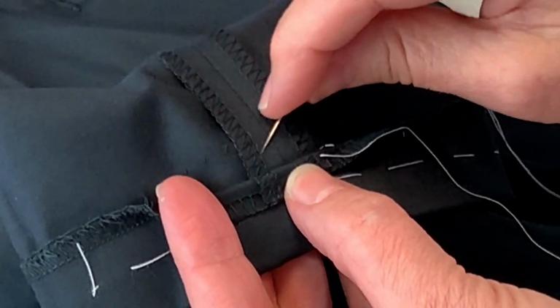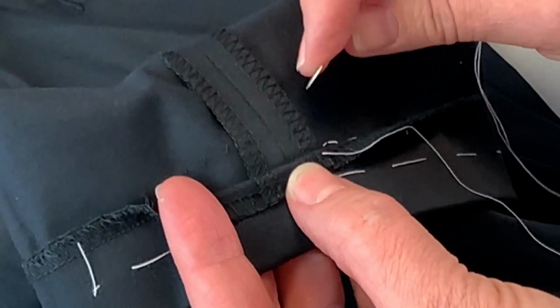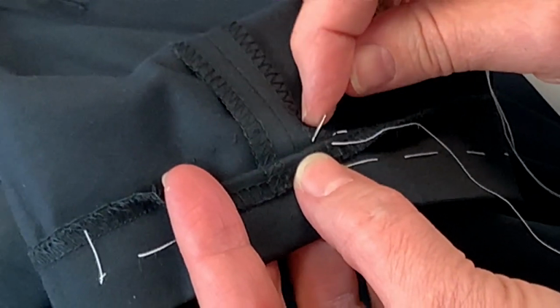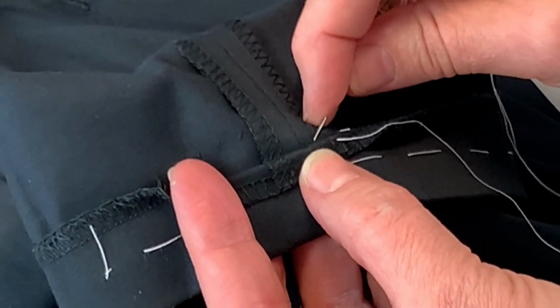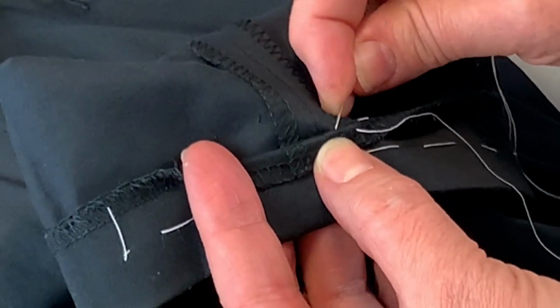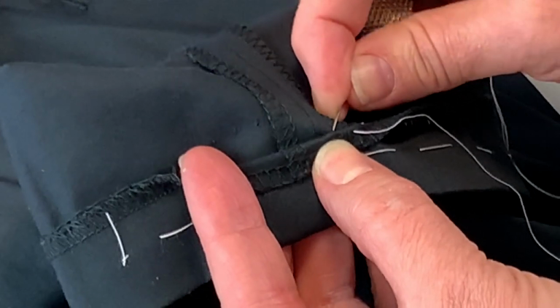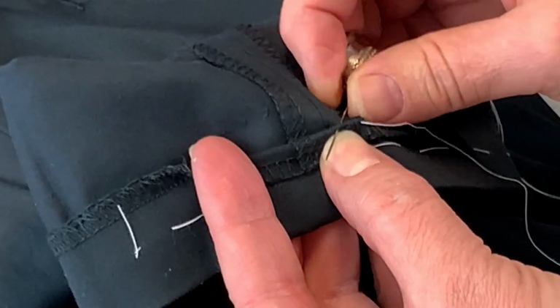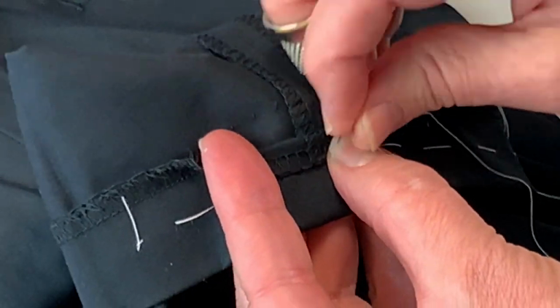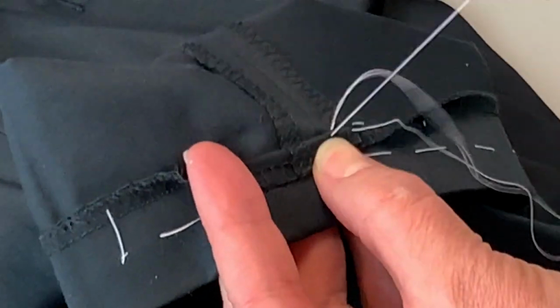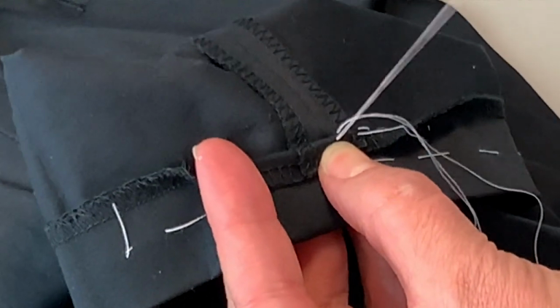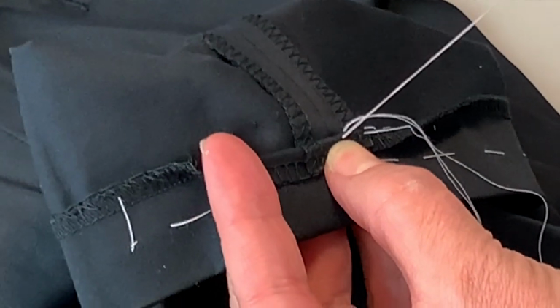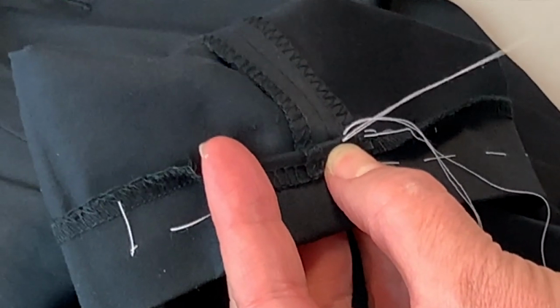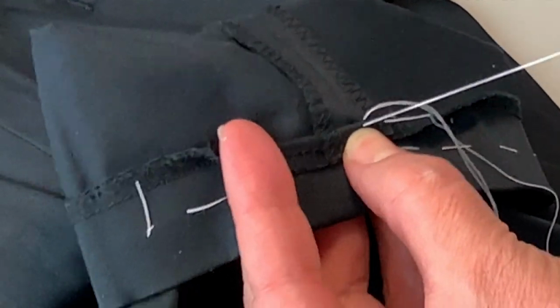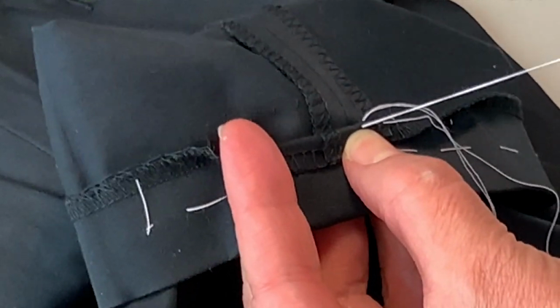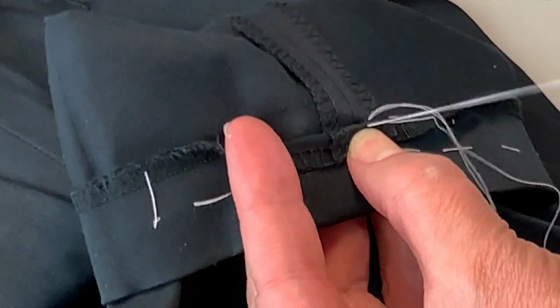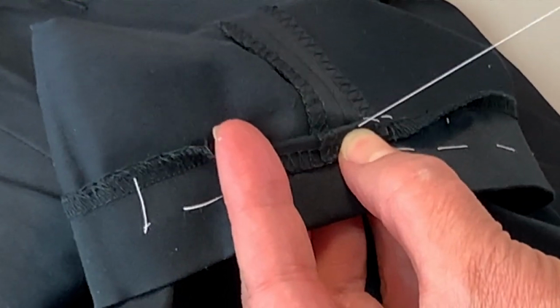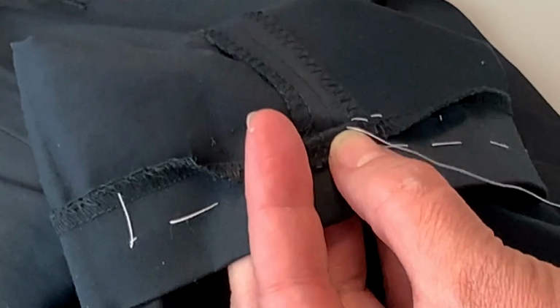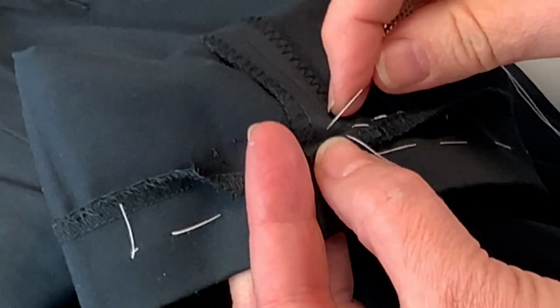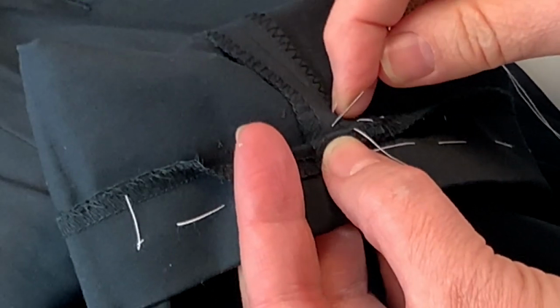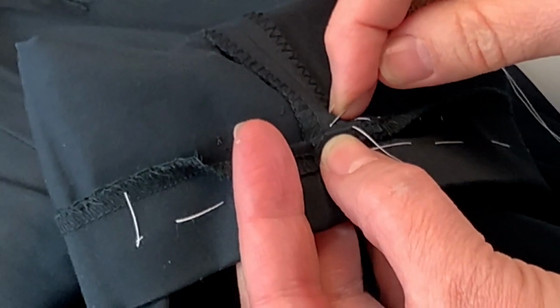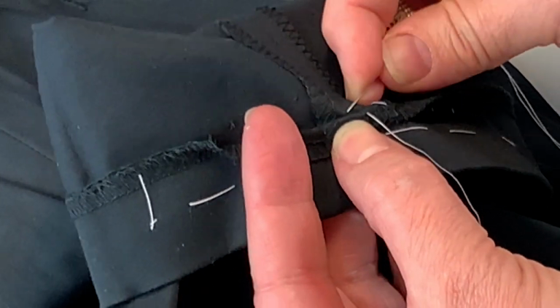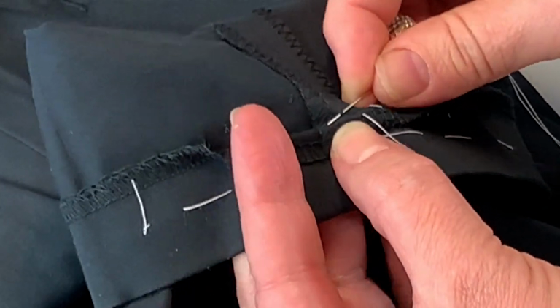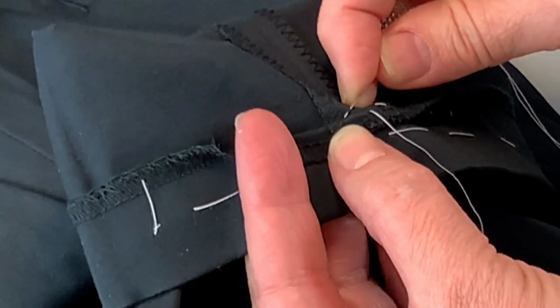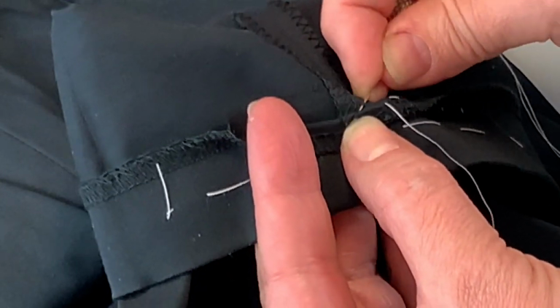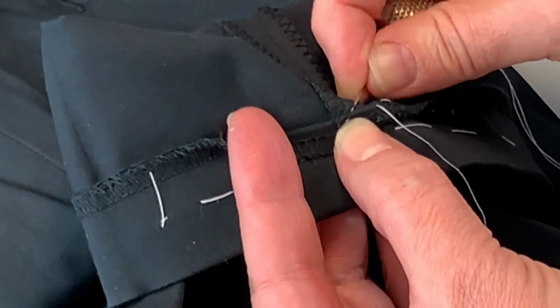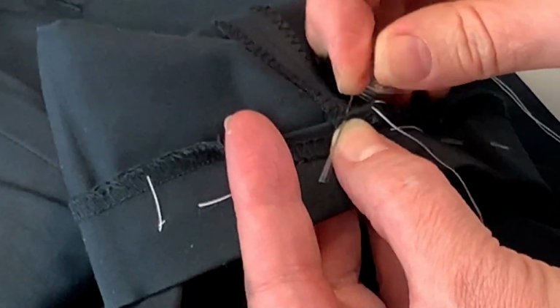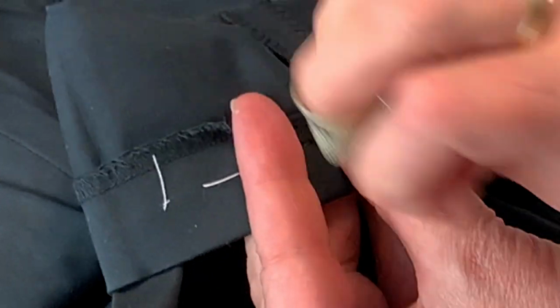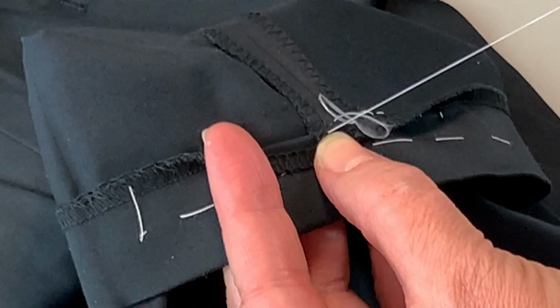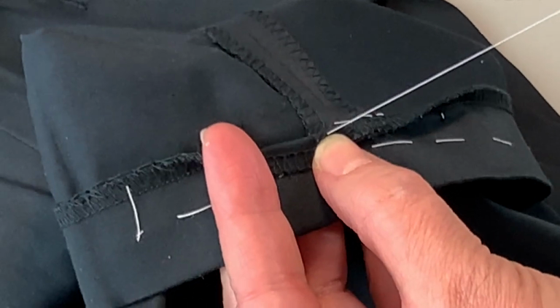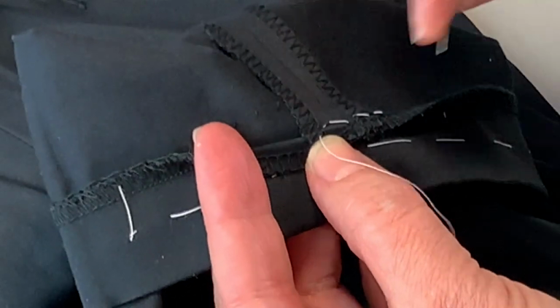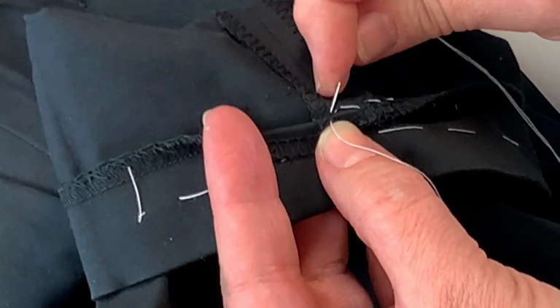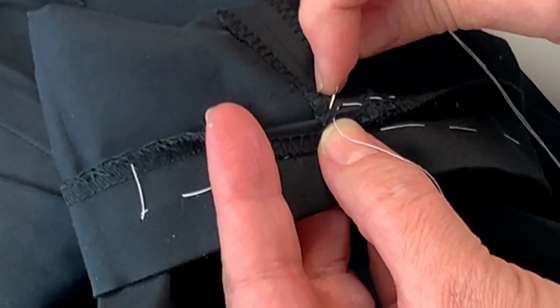Now we're coming to the seam, so we don't have to worry about taking such a small stitch because we're protected with the seam here. You can take slightly larger stitches here just to make it a bit more secure.